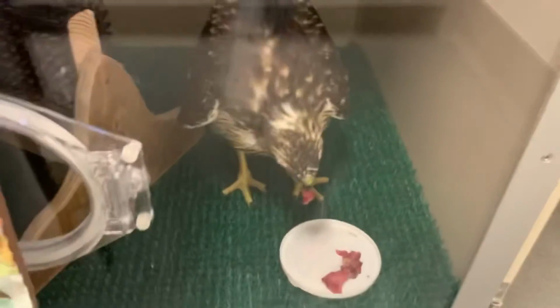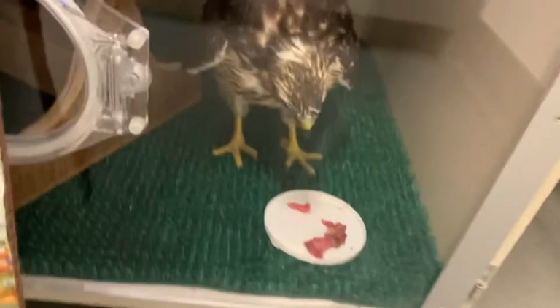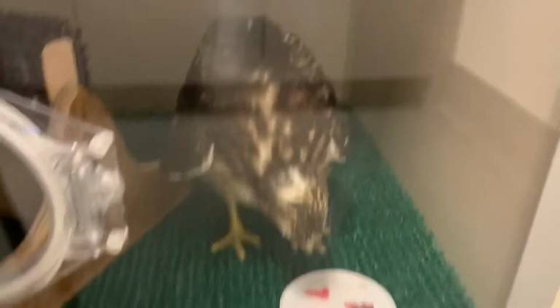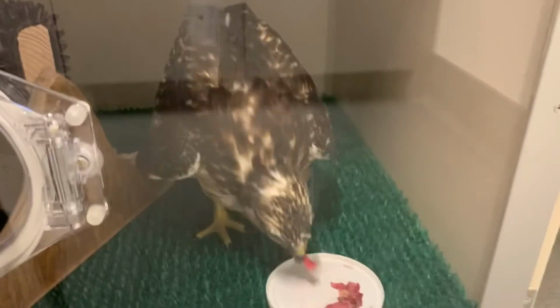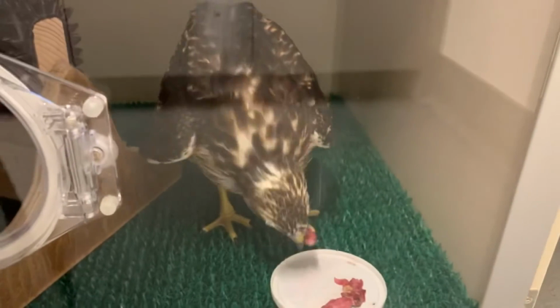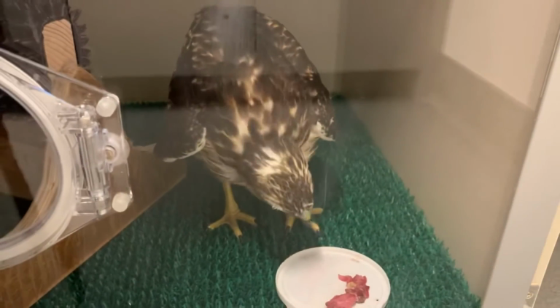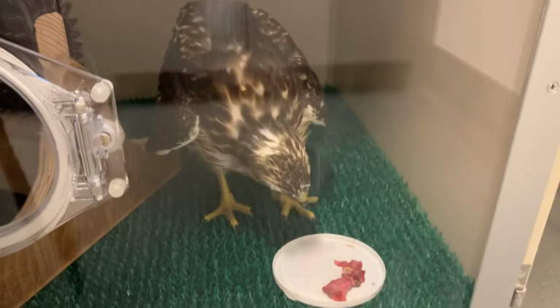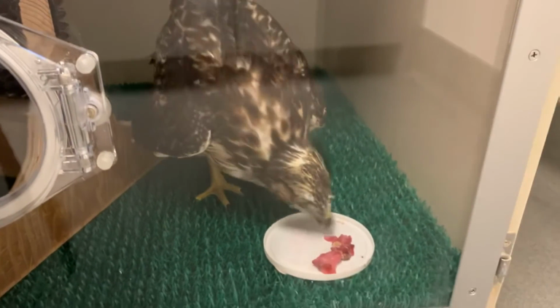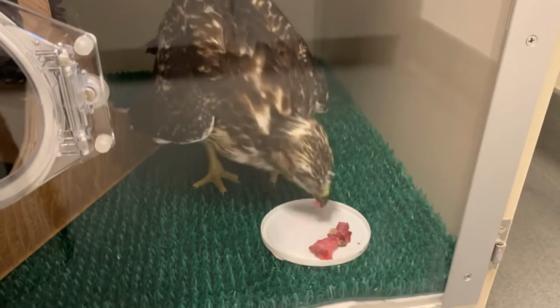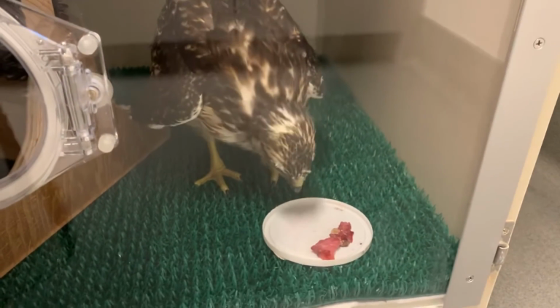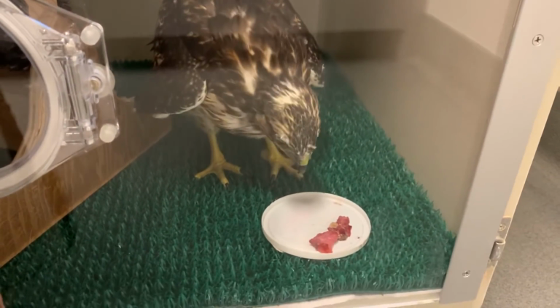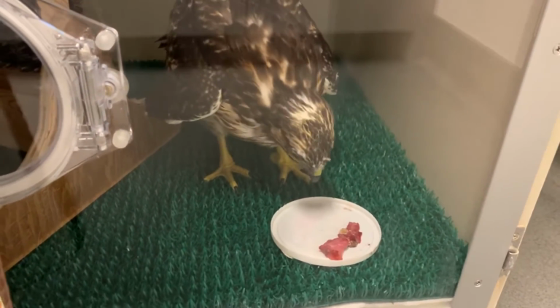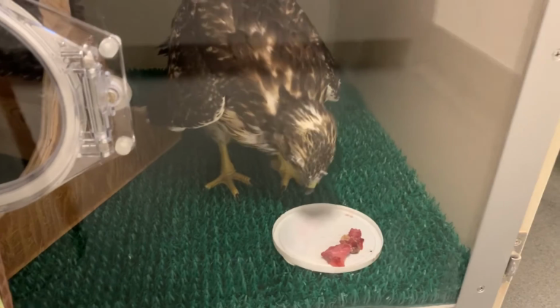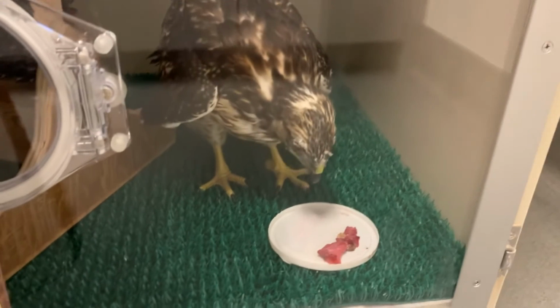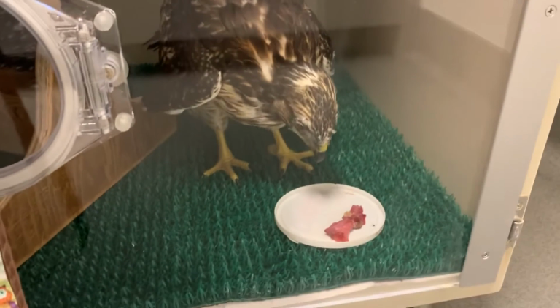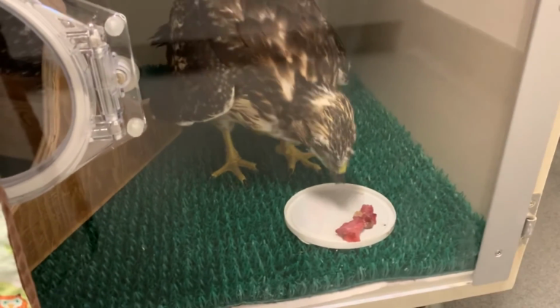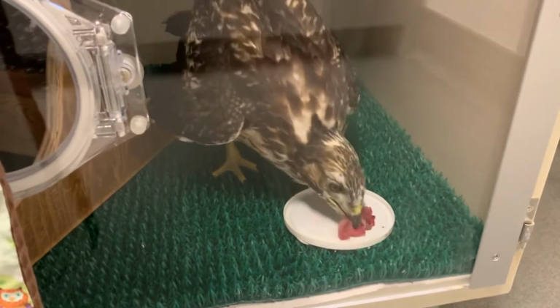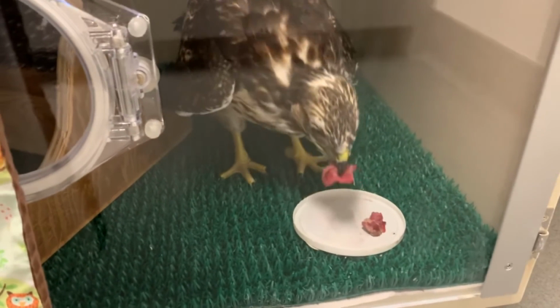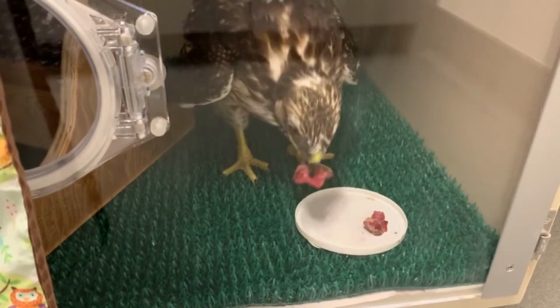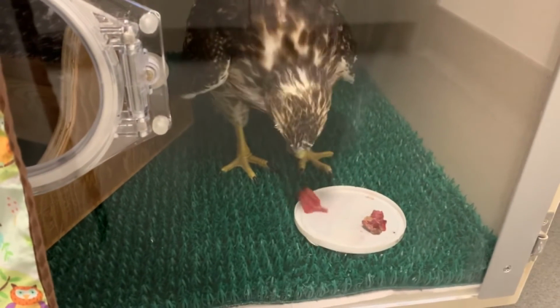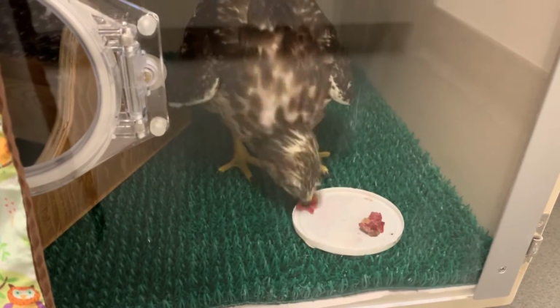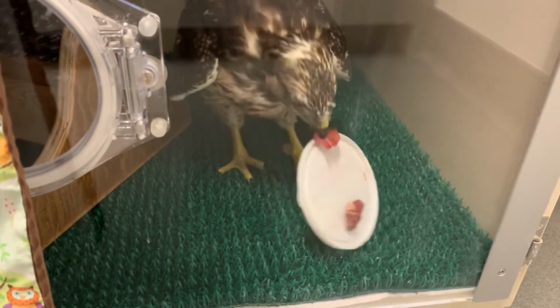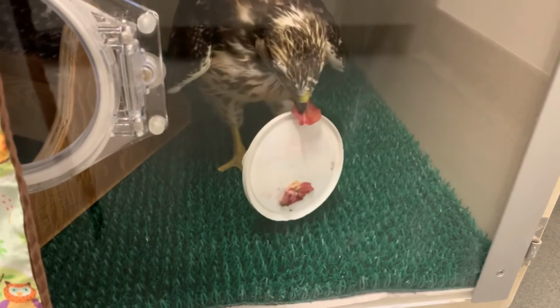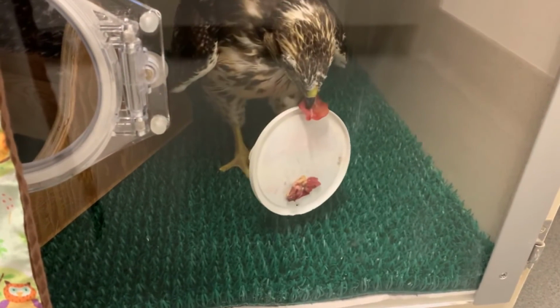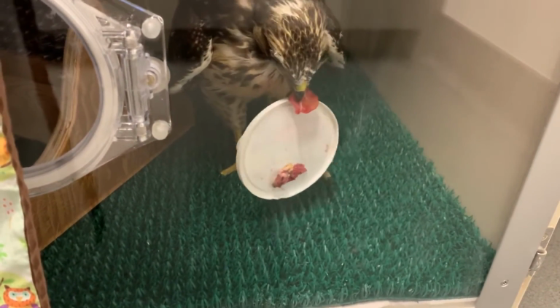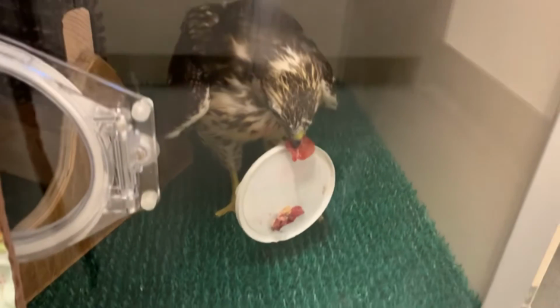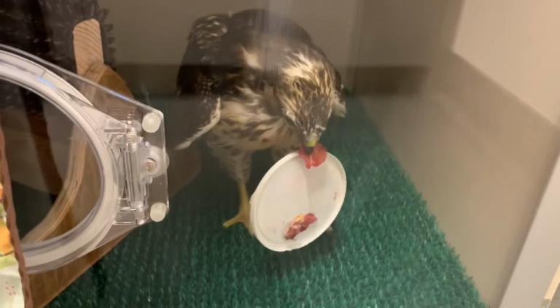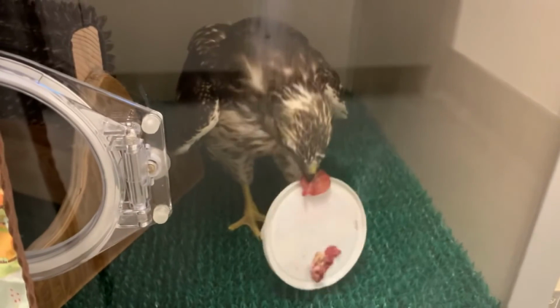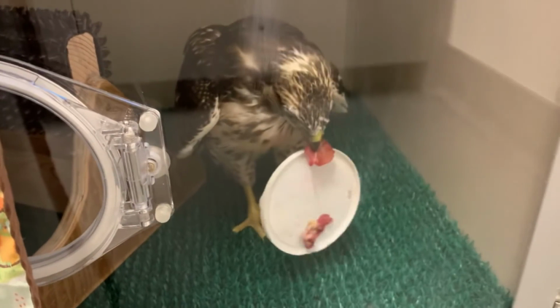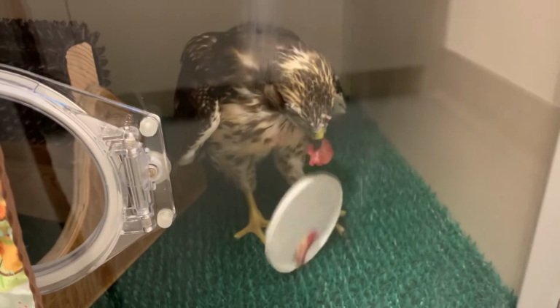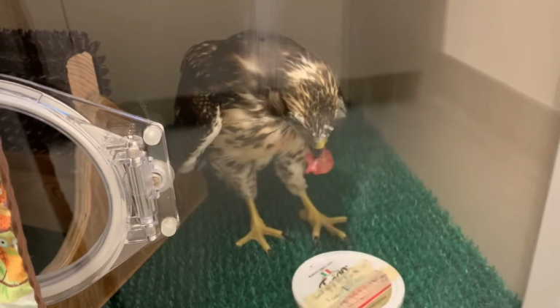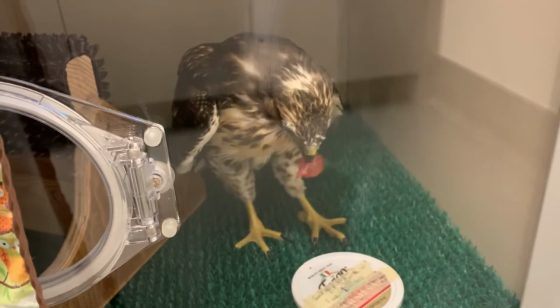Here's a short video of this young bird getting to eat for the very first time on his own — this is just after his feeding tube has been removed and after his beak tape has also been removed.